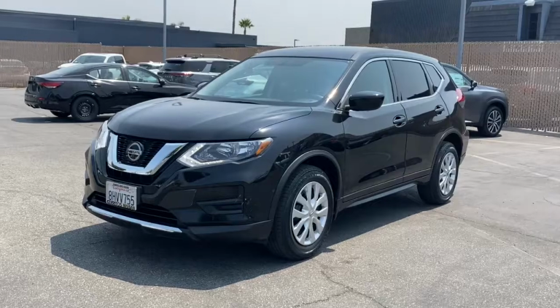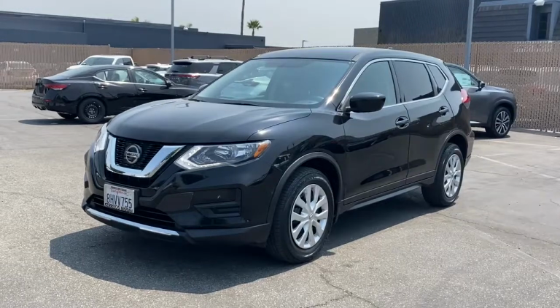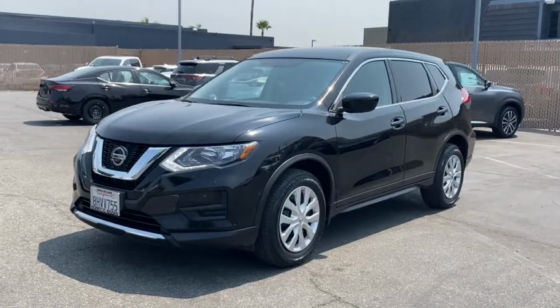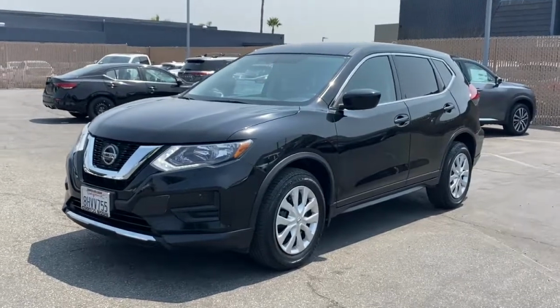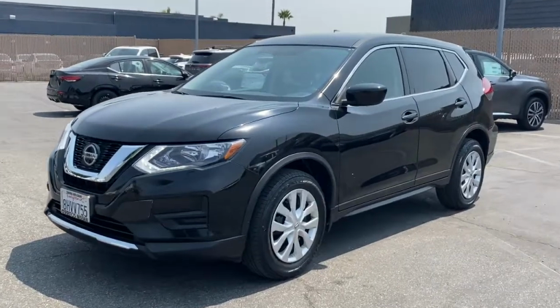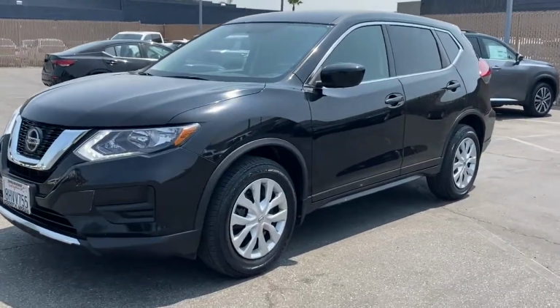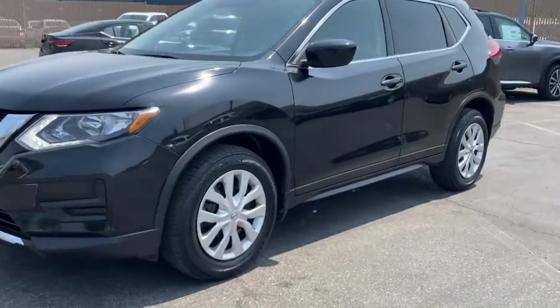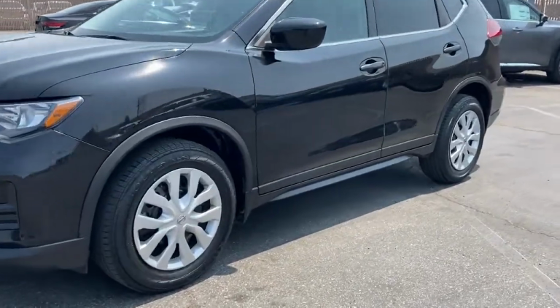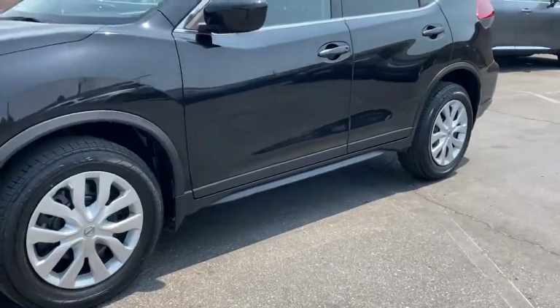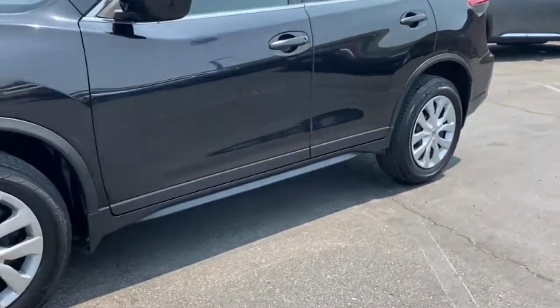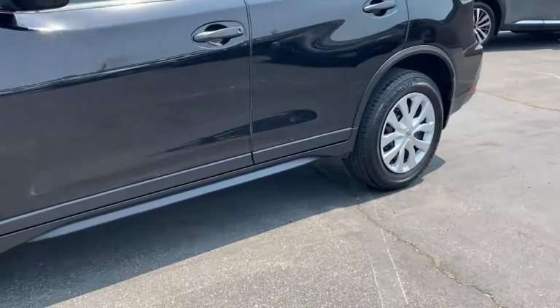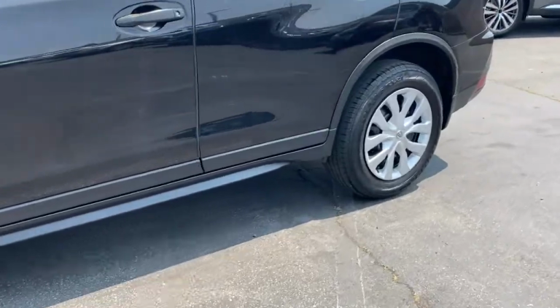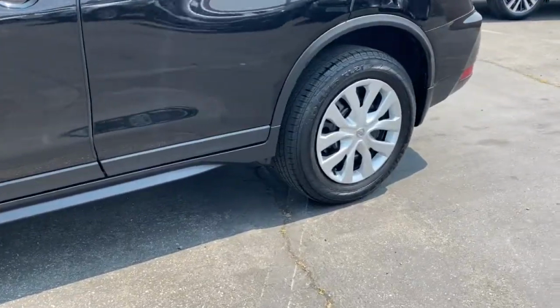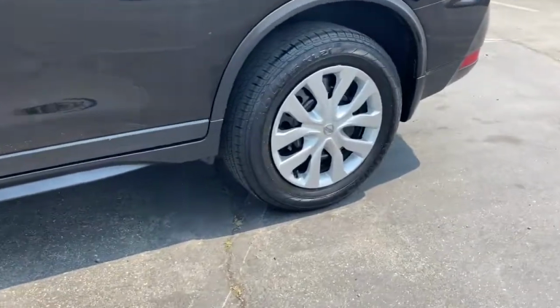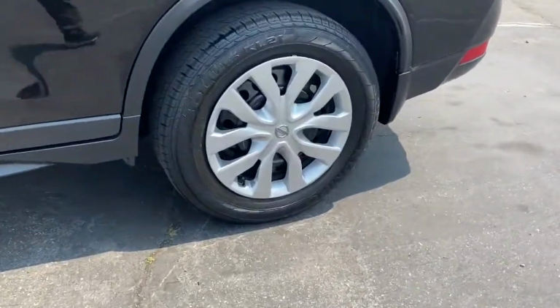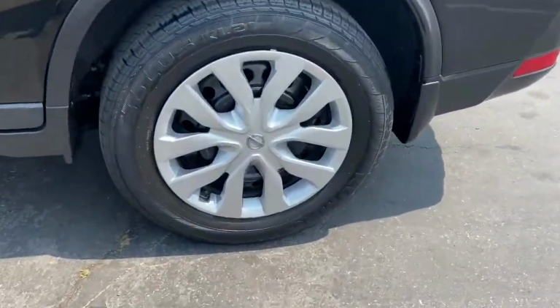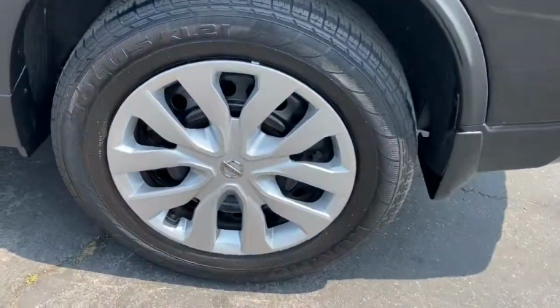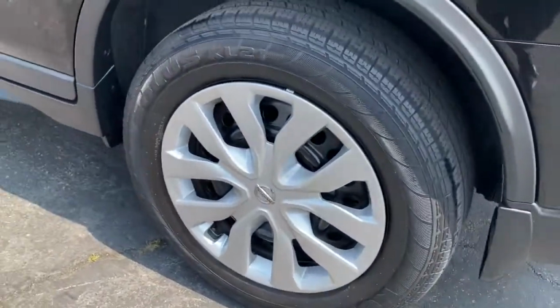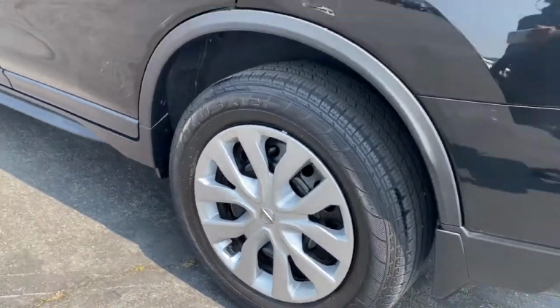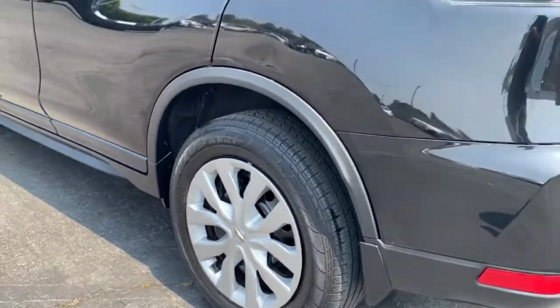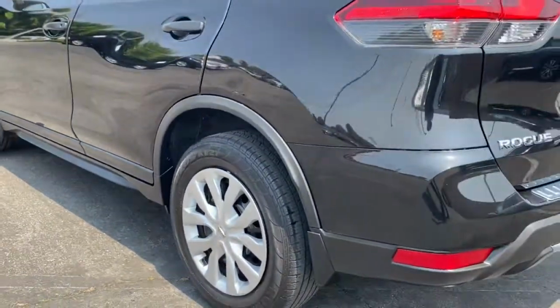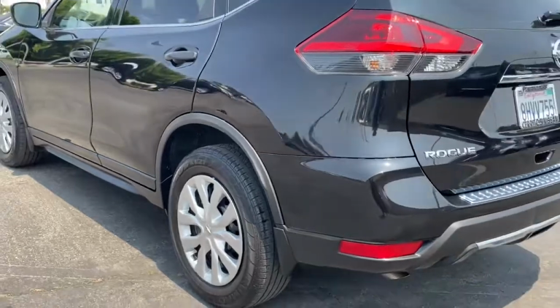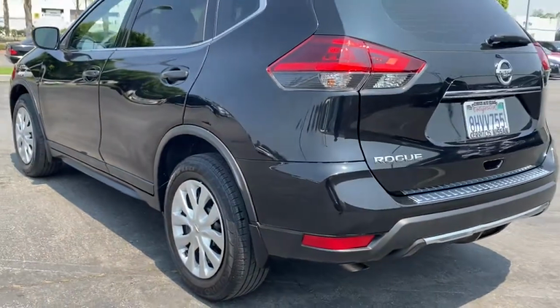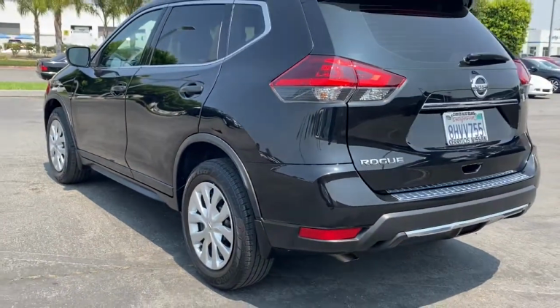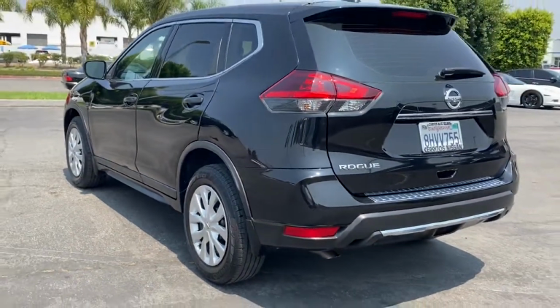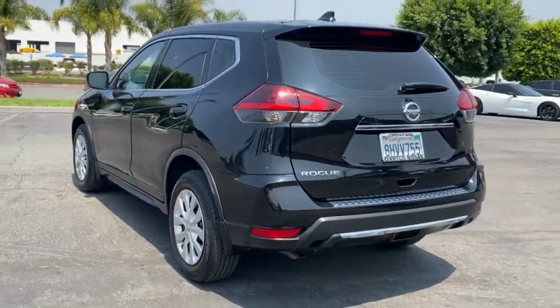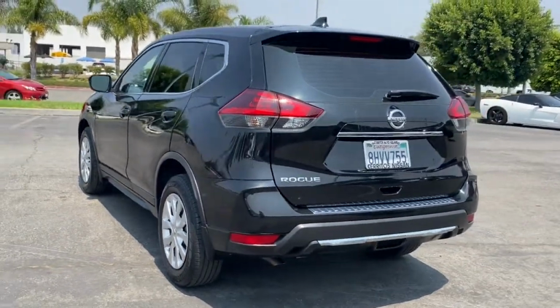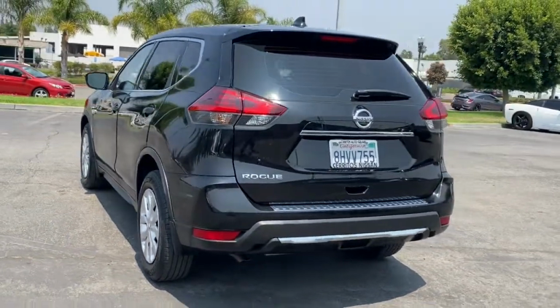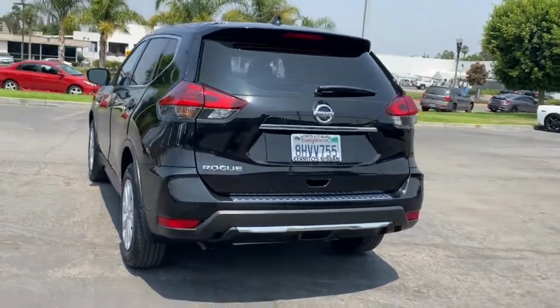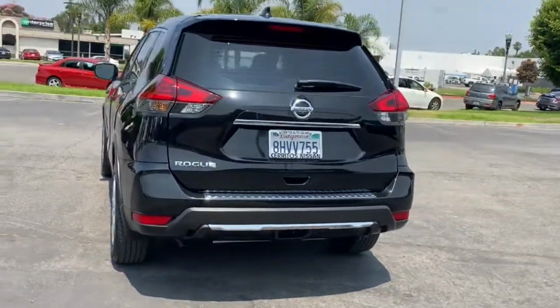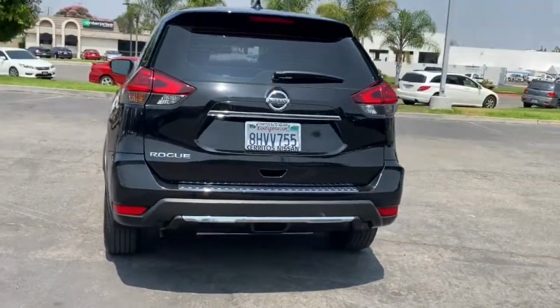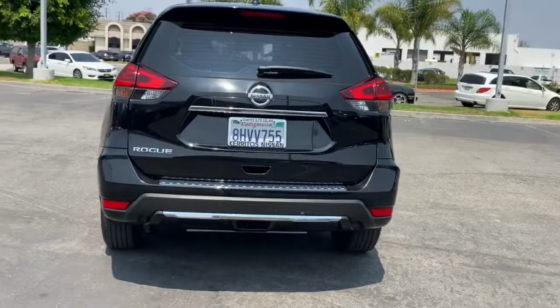Get into a car with value. 2018 Nissan Rogue, with less than 60,000 miles on the odometer — this vehicle provides excellent value. Here's a stylish, efficient Rogue that has the features you need to stay on top of today's demanding lifestyle.